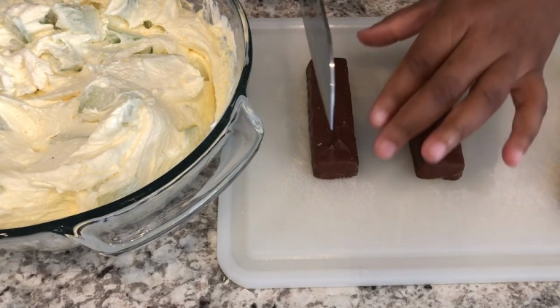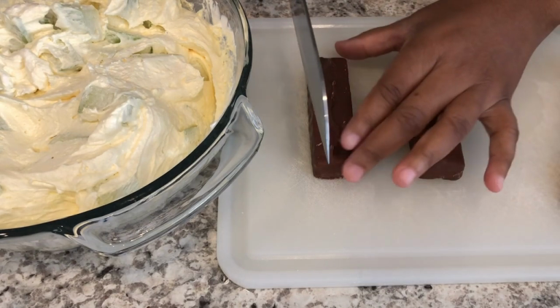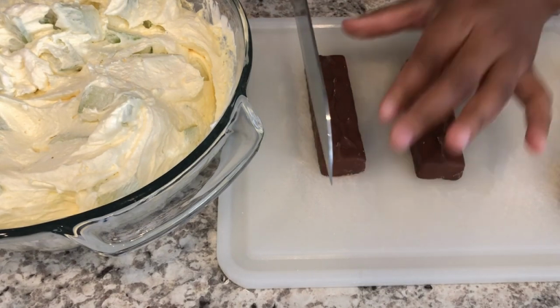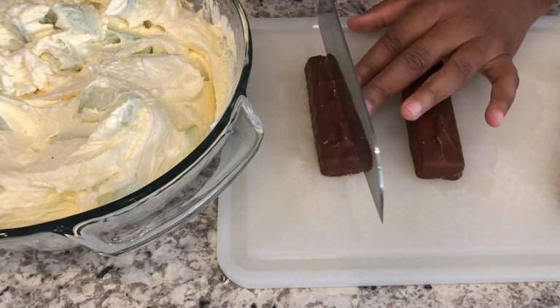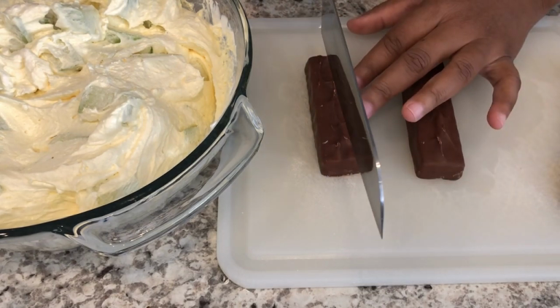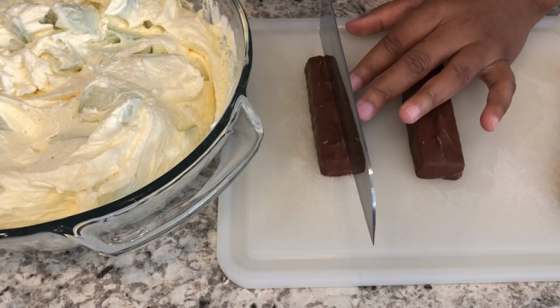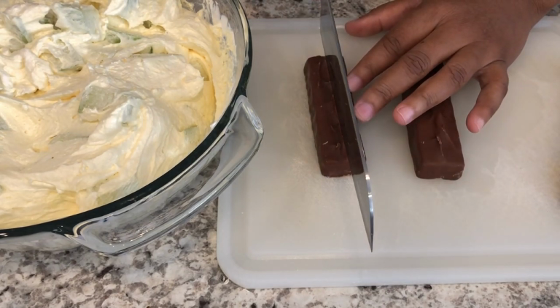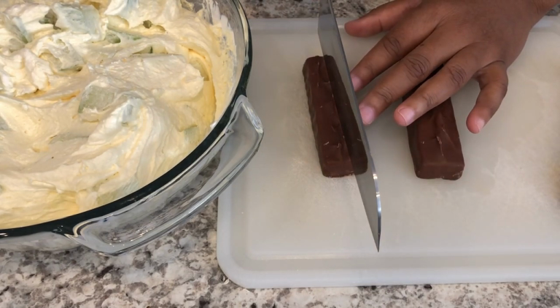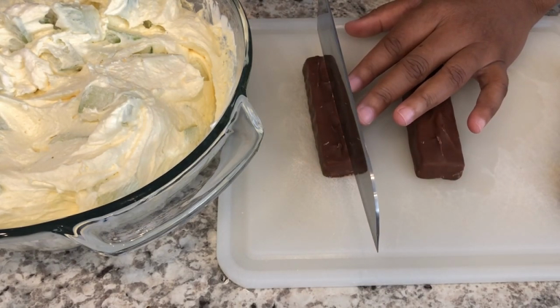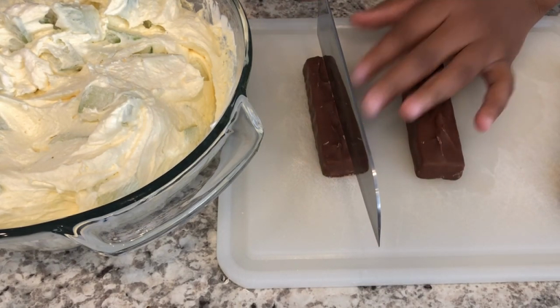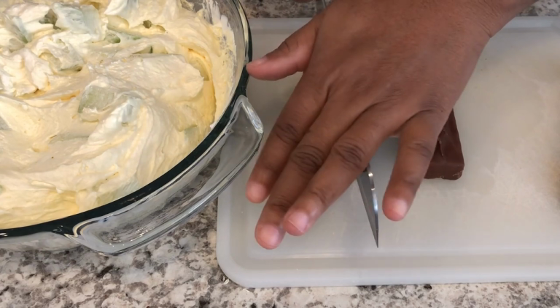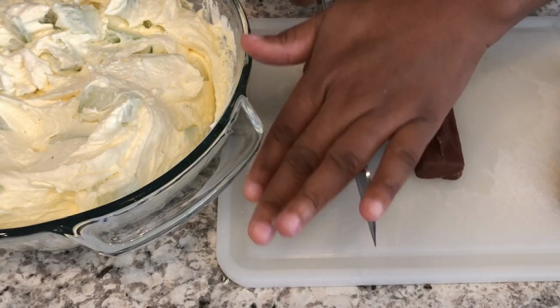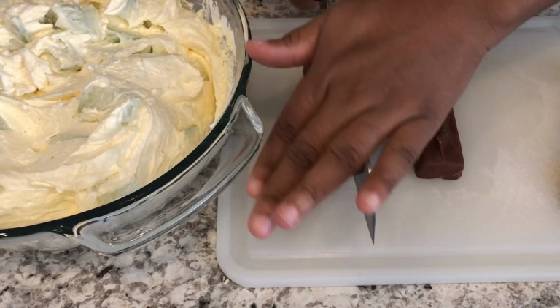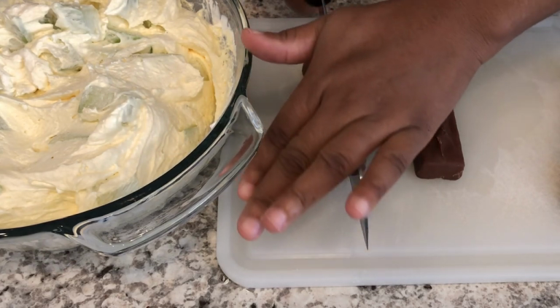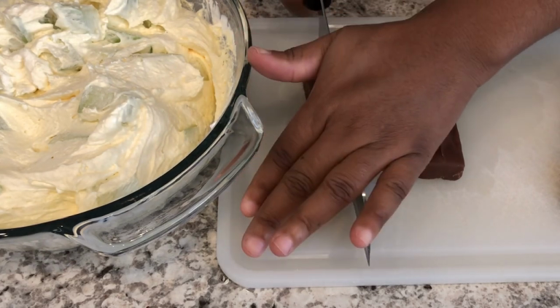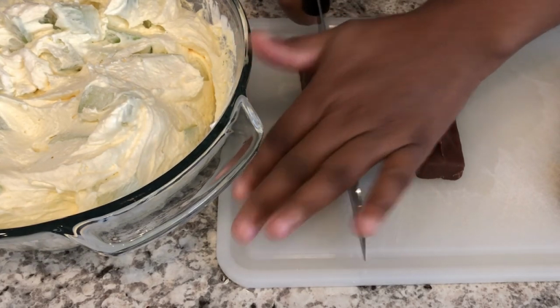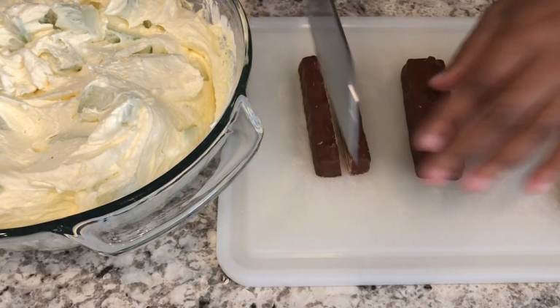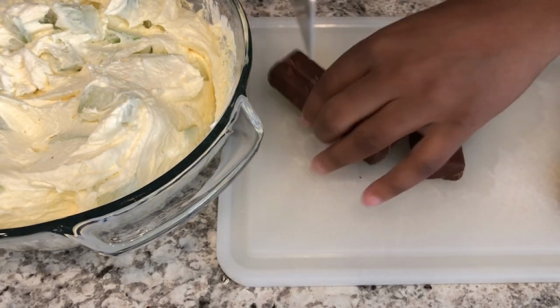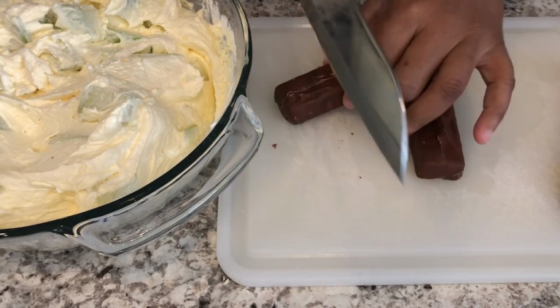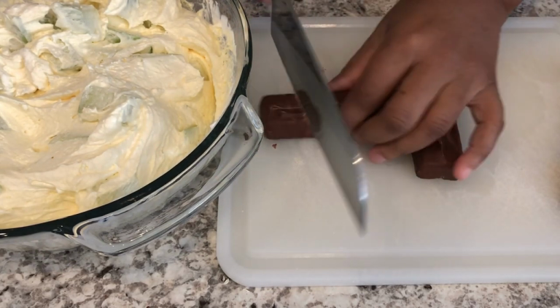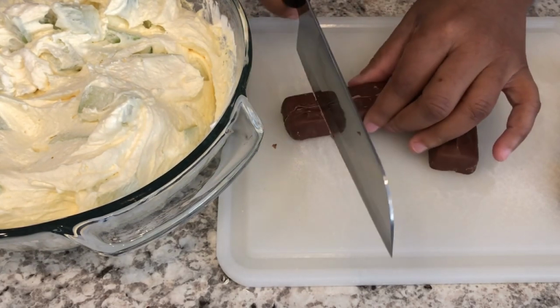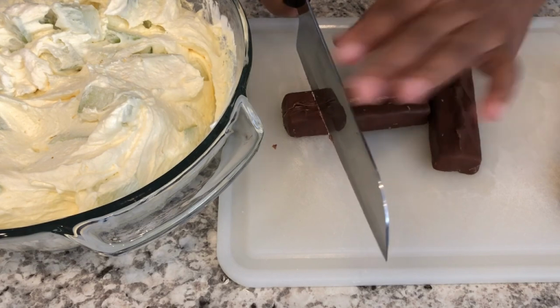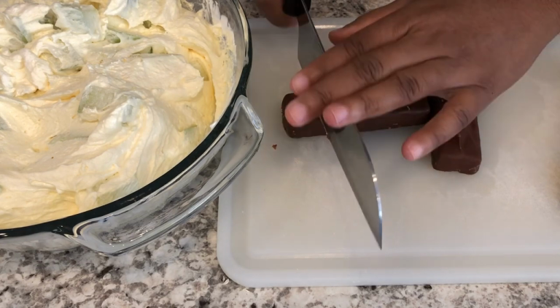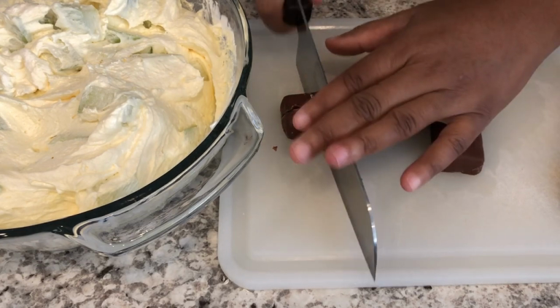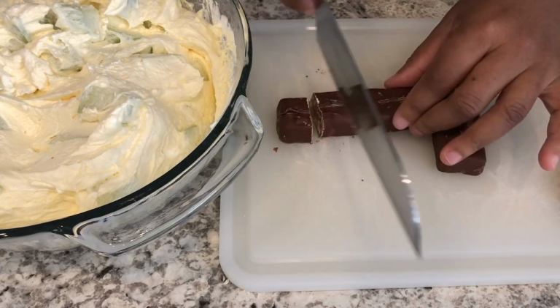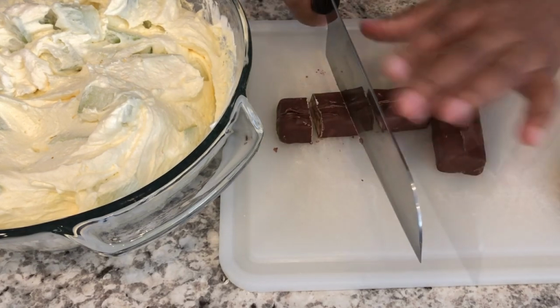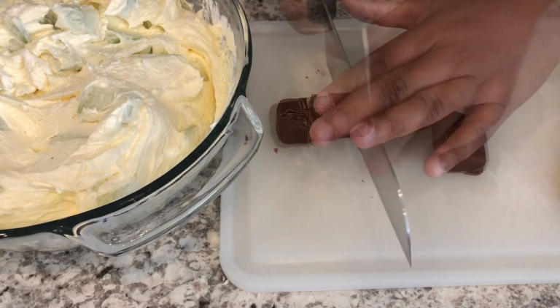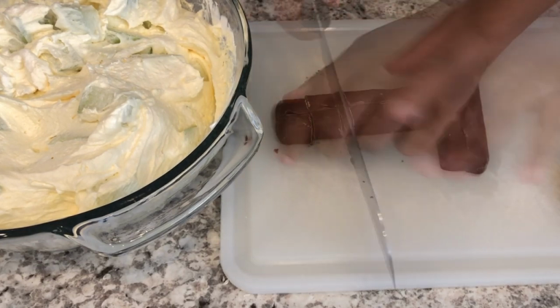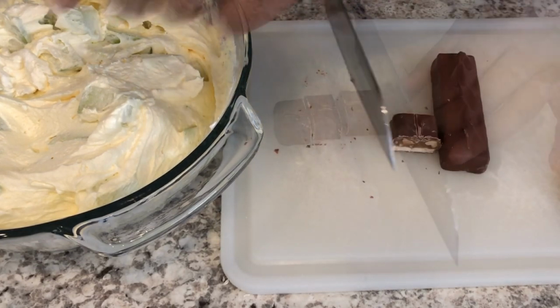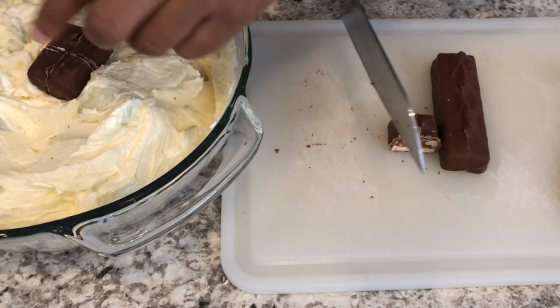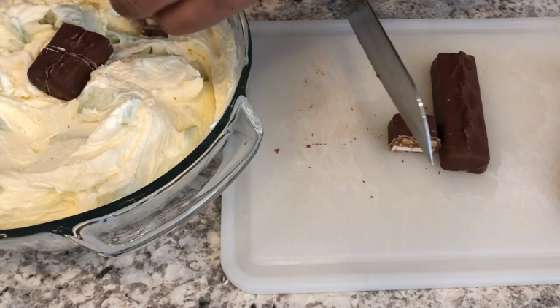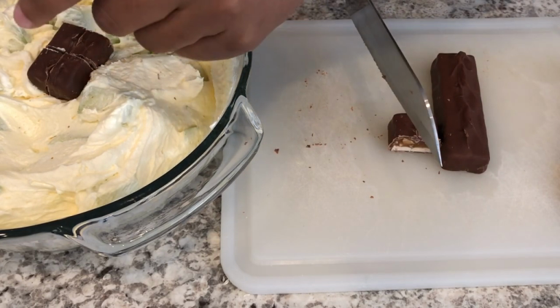Next you're just going to chop up your Snicker bars. I just like to cut mine right down the middle, then cut the chocolate into bite-sized pieces and drop them in.